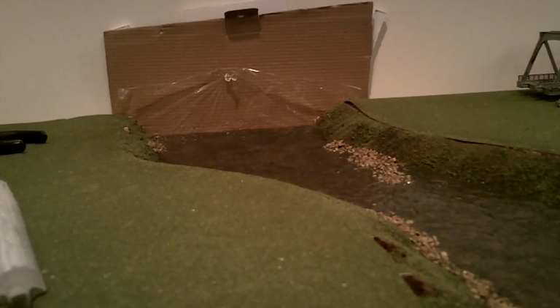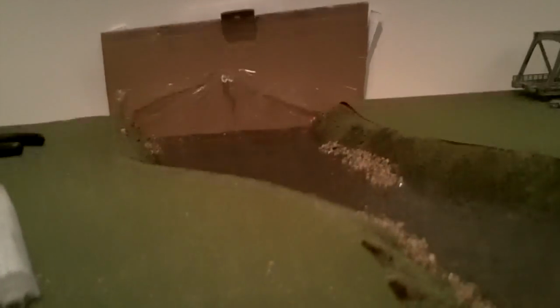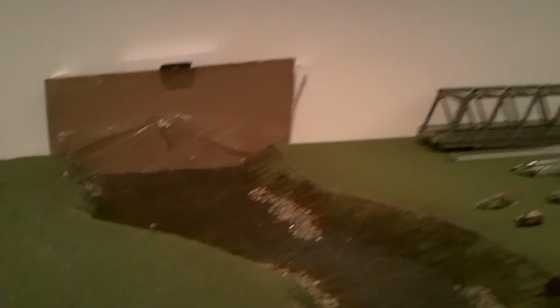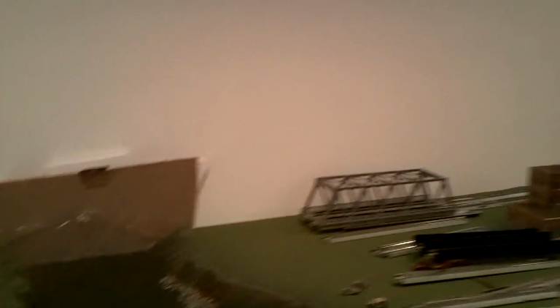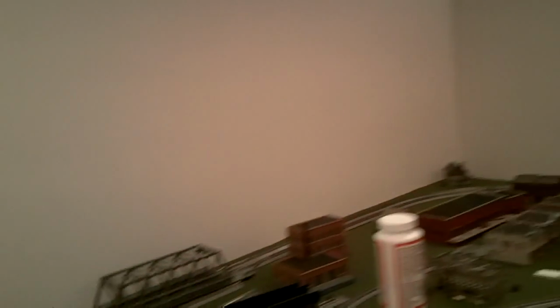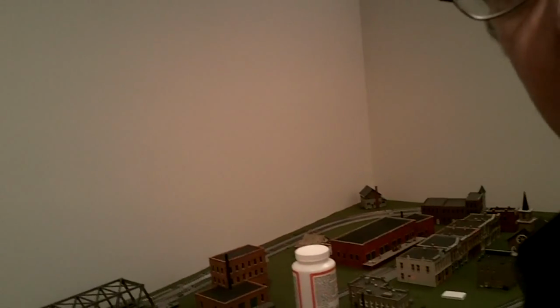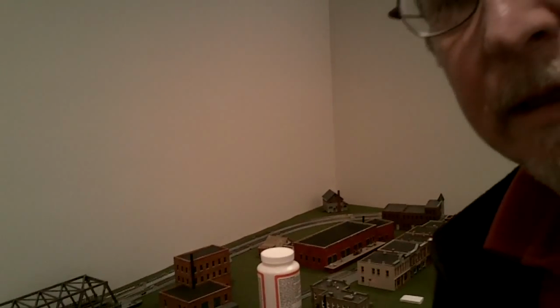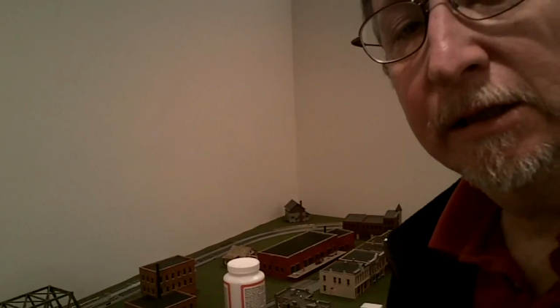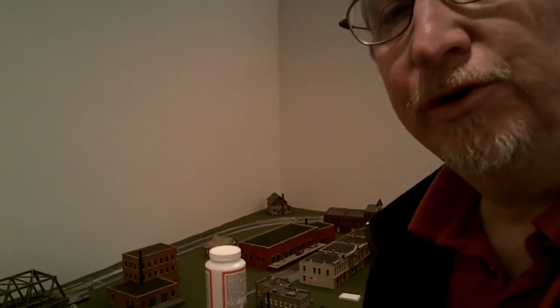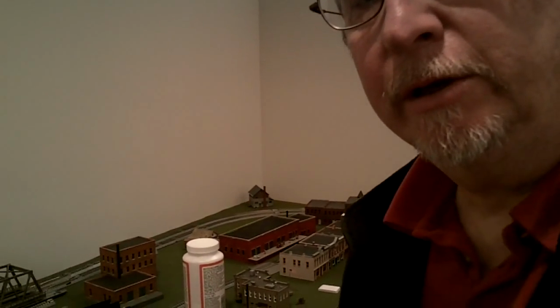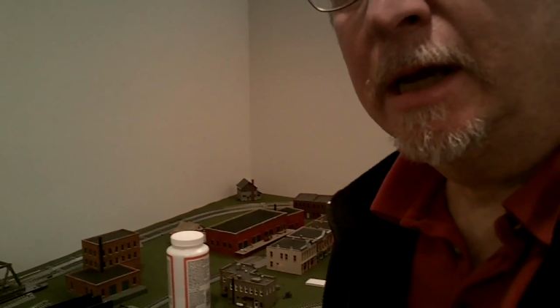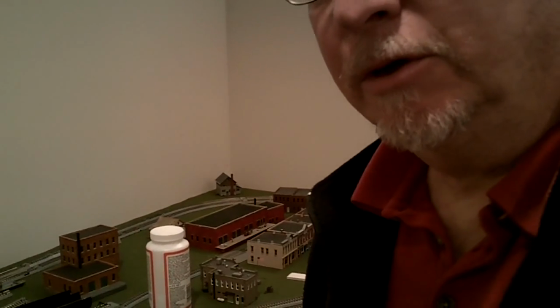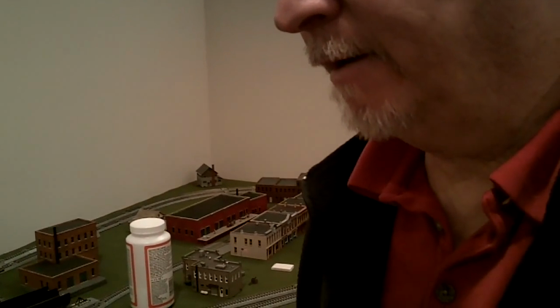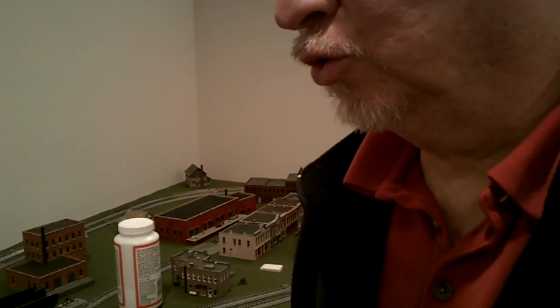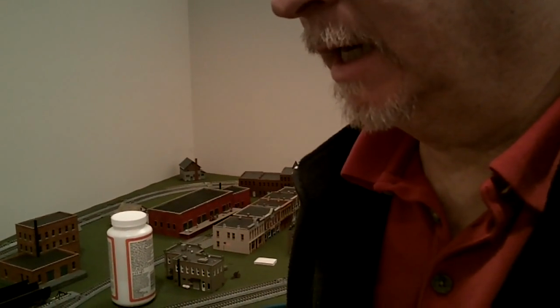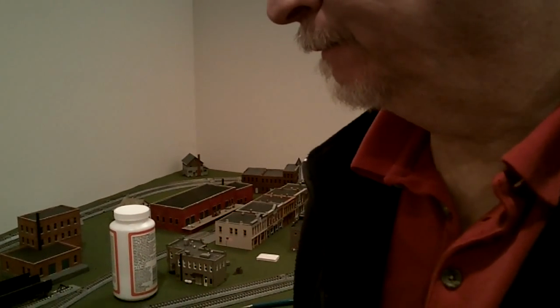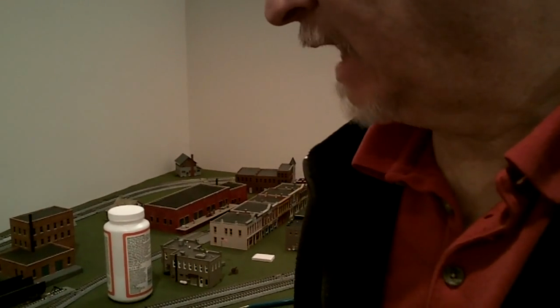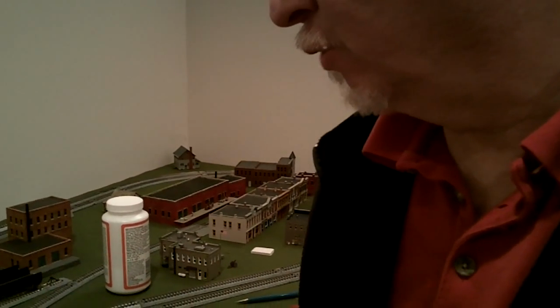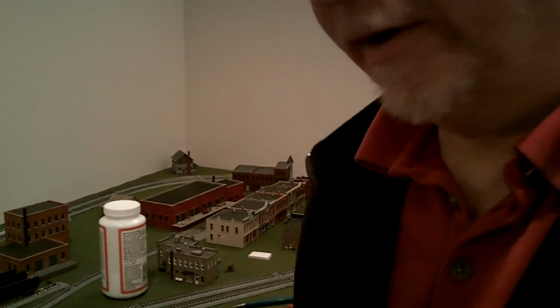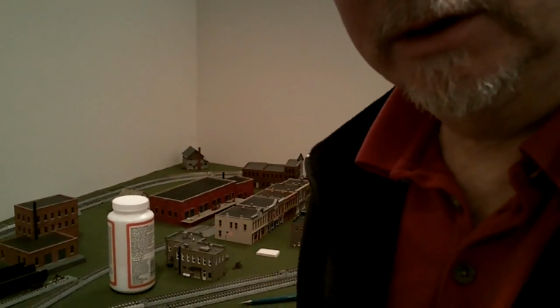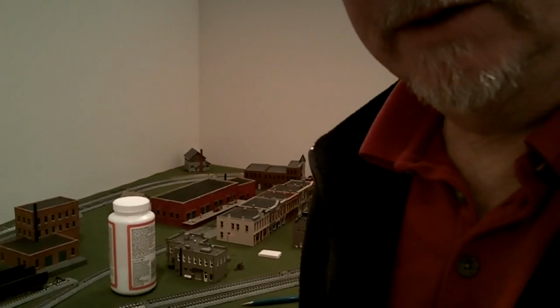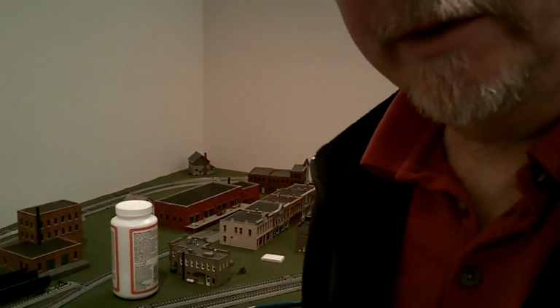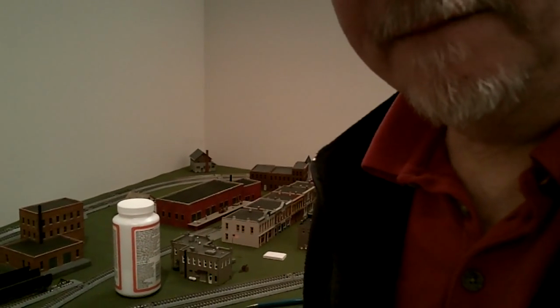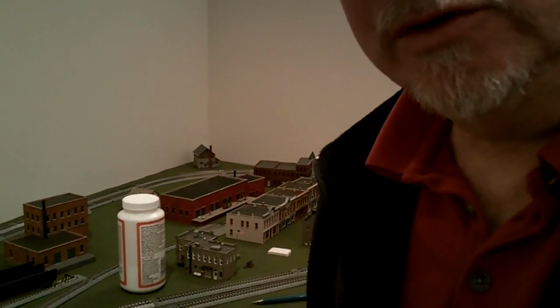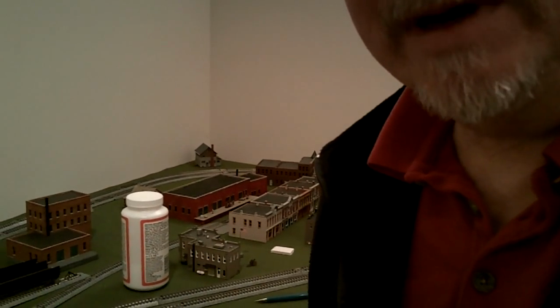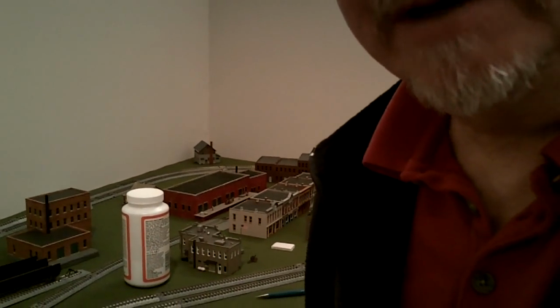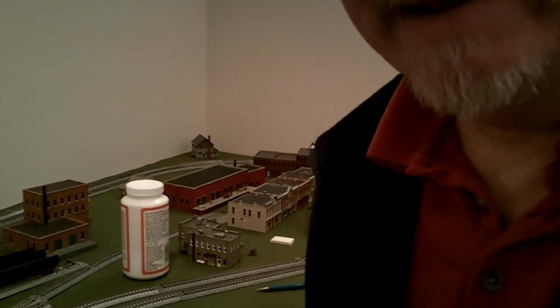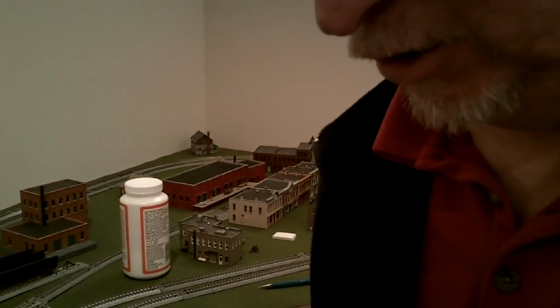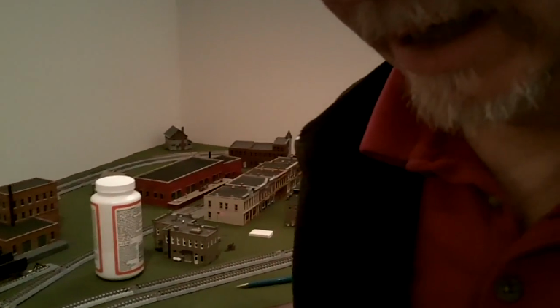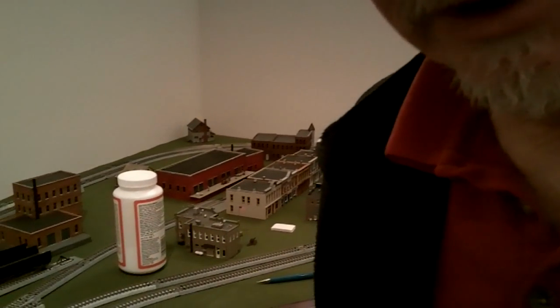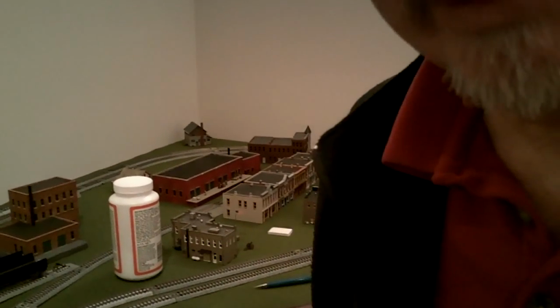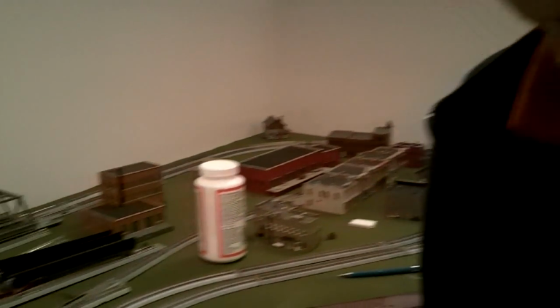Hi everyone at nscale.org. It's Country Joe here. I'm going to show how I'm doing the river for those that have never used Mod Podge and maybe like to try. Just a quick demo.